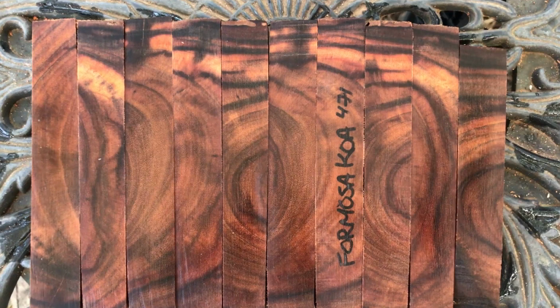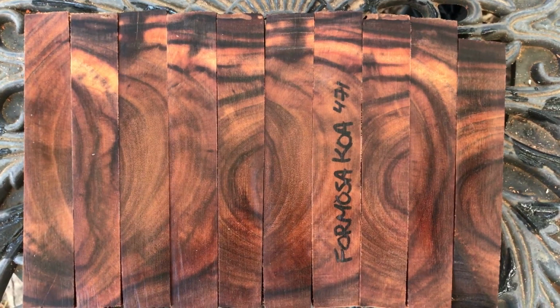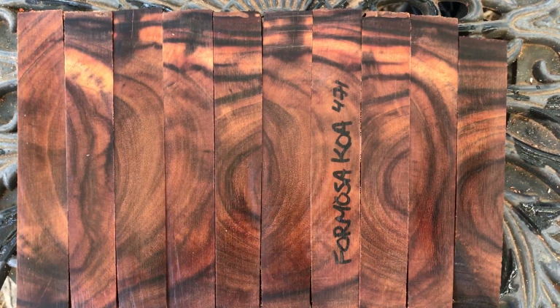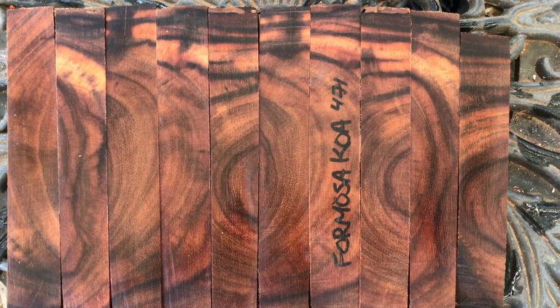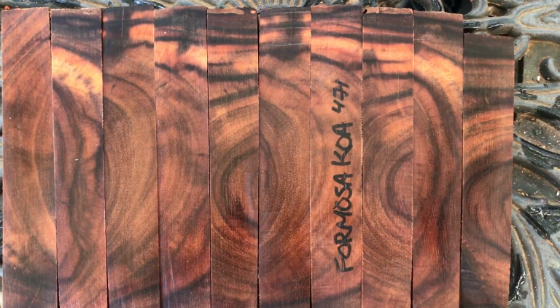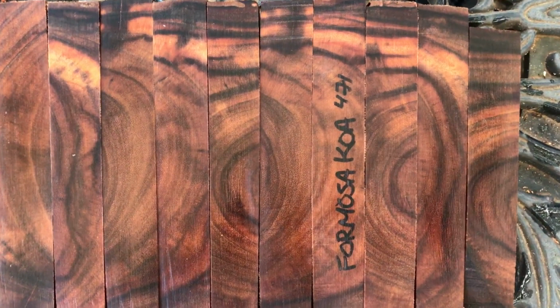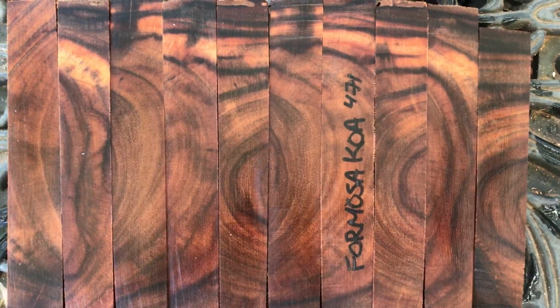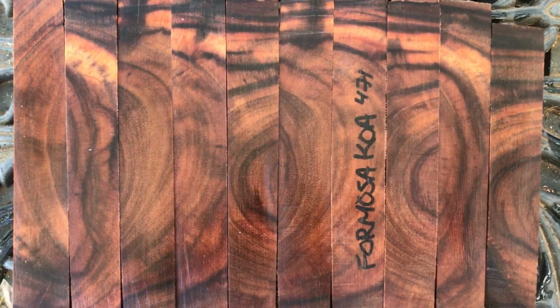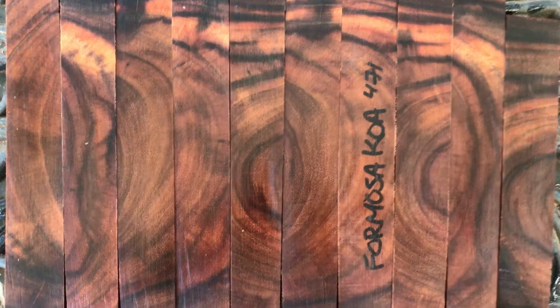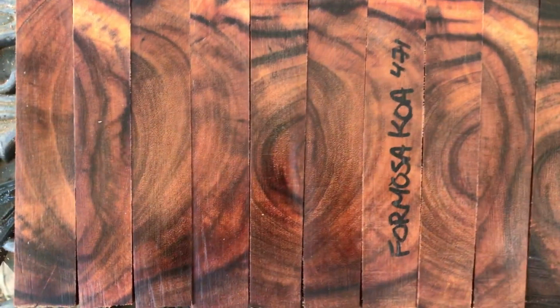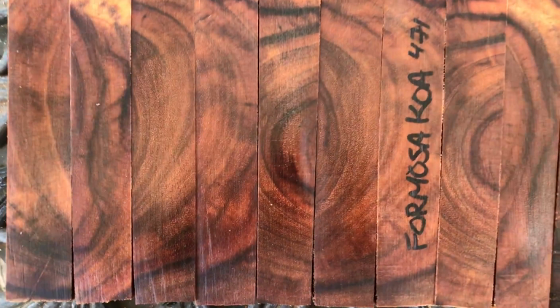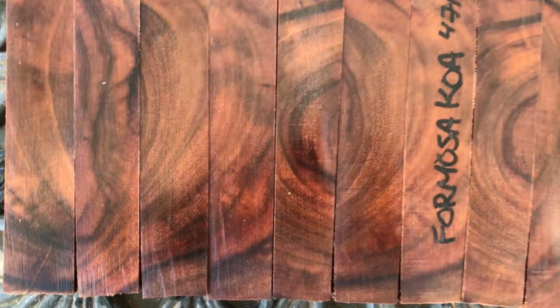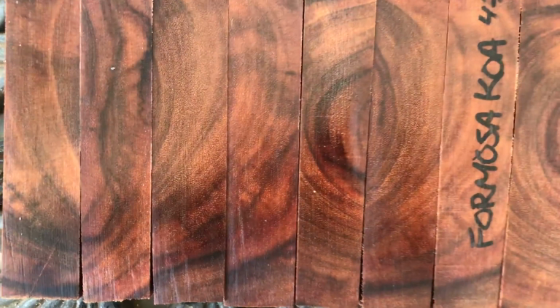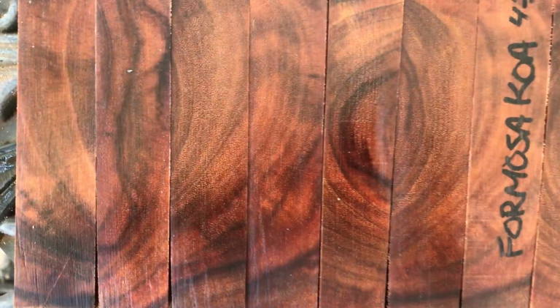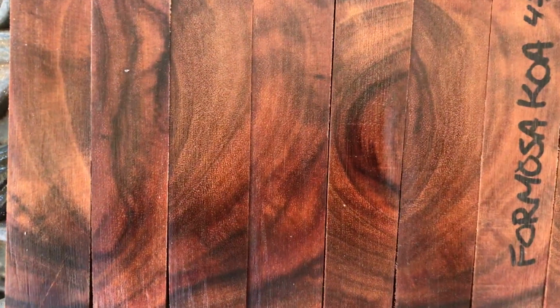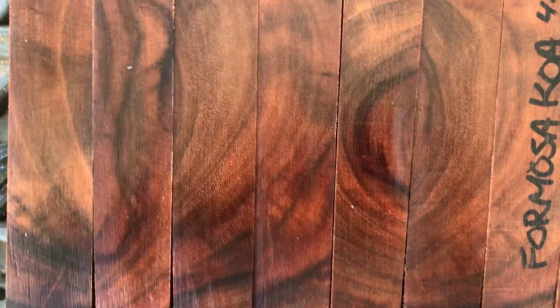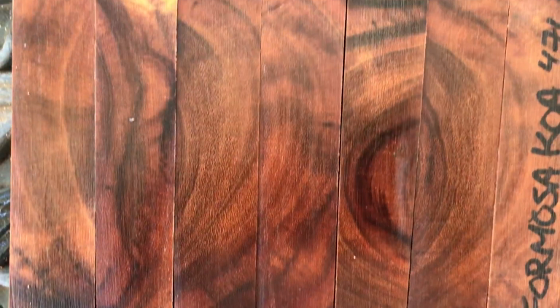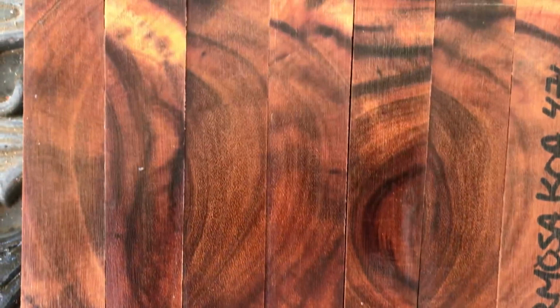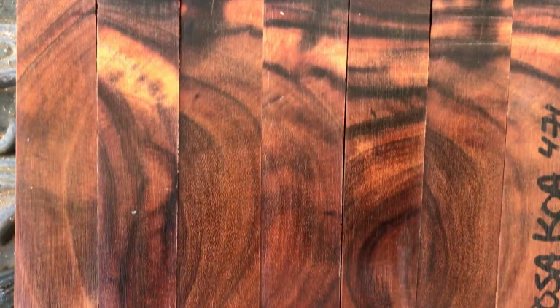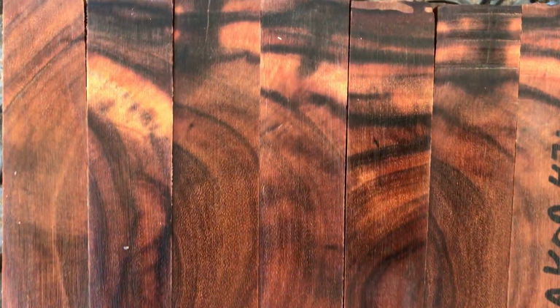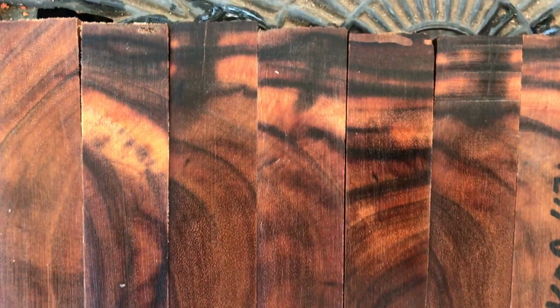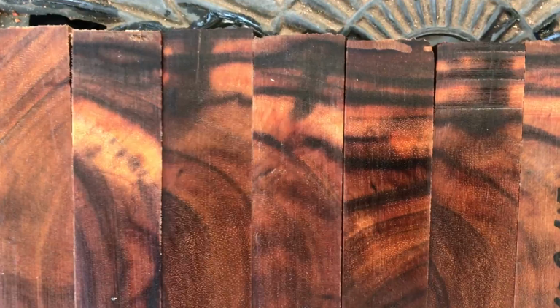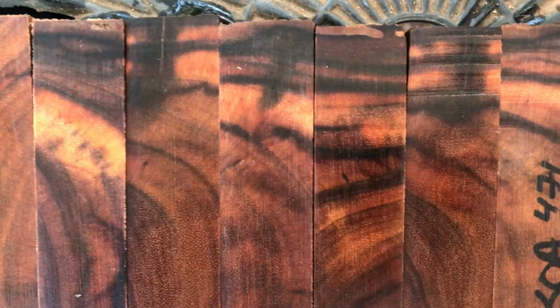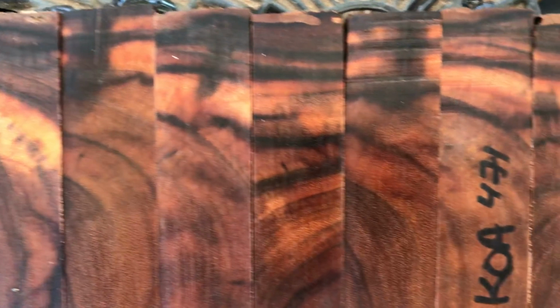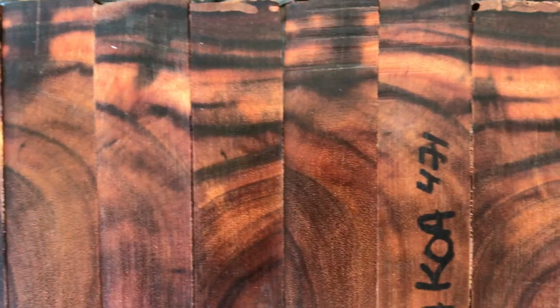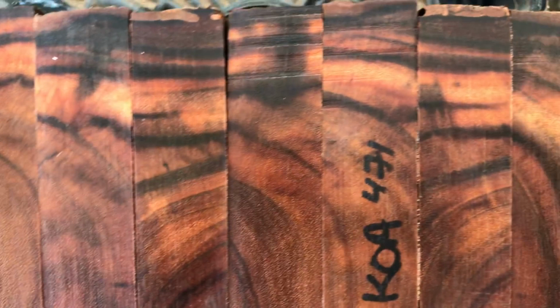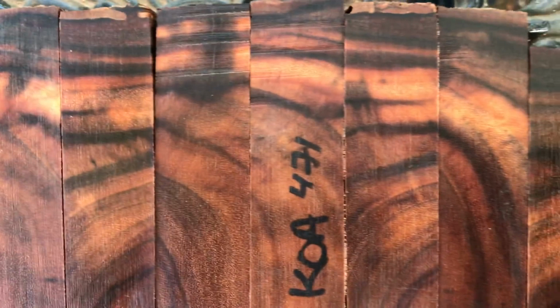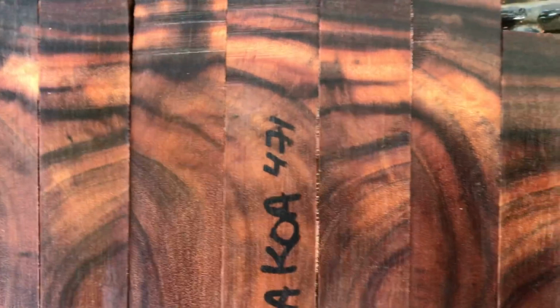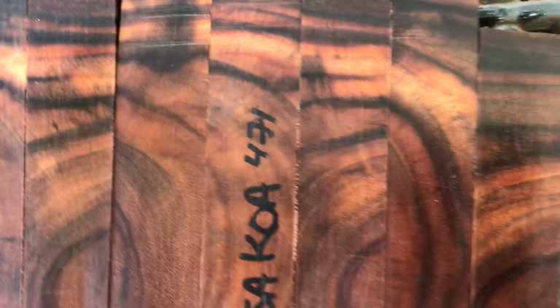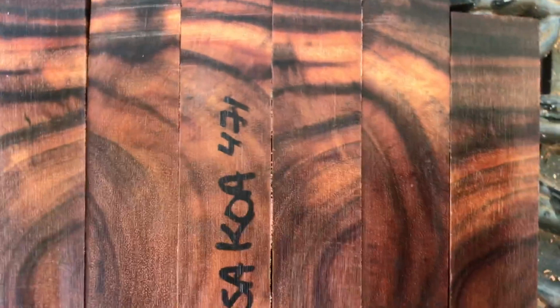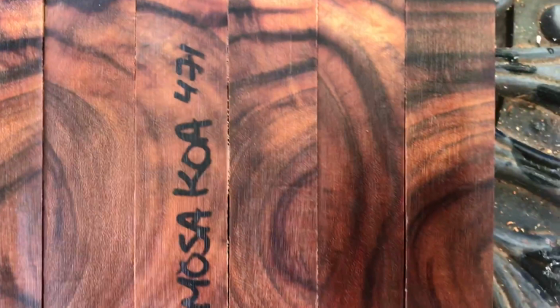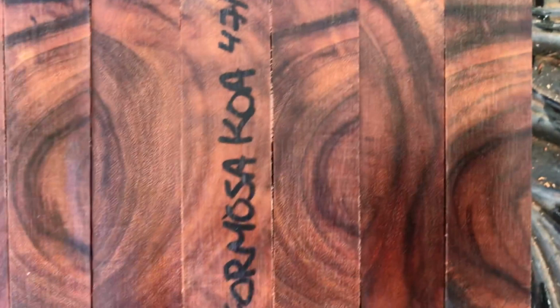Aloha everybody, you're looking at auction number 471 — 10 Formosa koa pen blanks. The Formosa koa is real dense, hard wood and it's got some beautiful grain in it, nice color banding, more dark chocolate than Hawaiian koa.